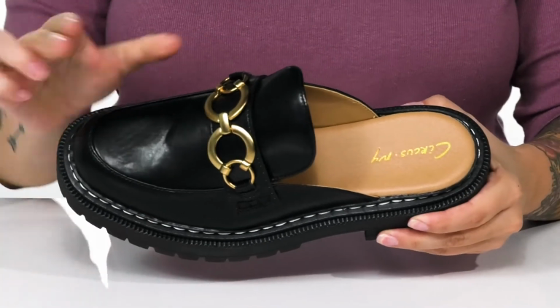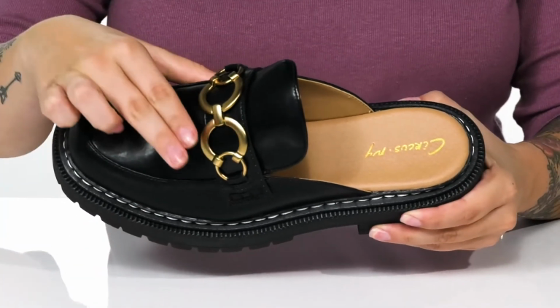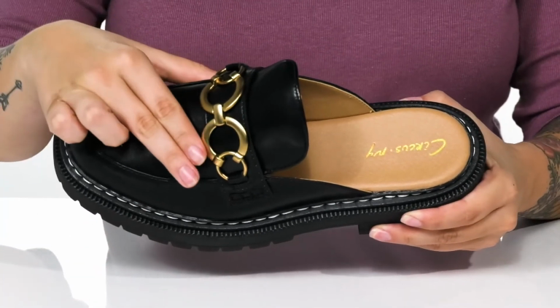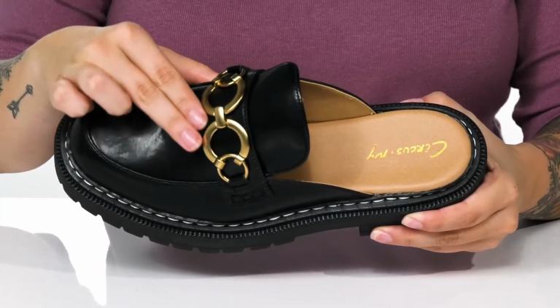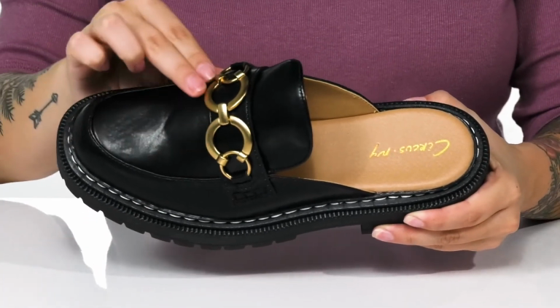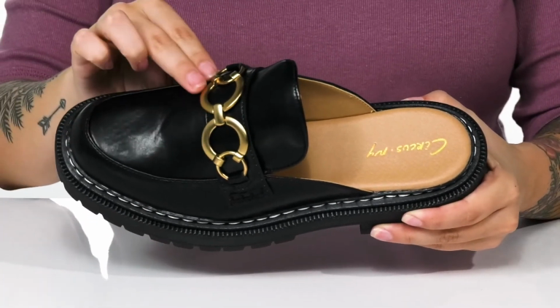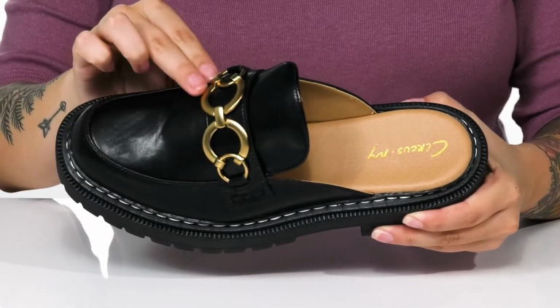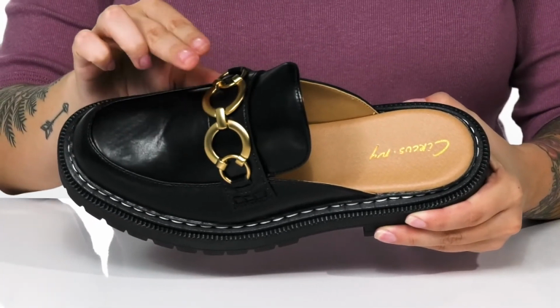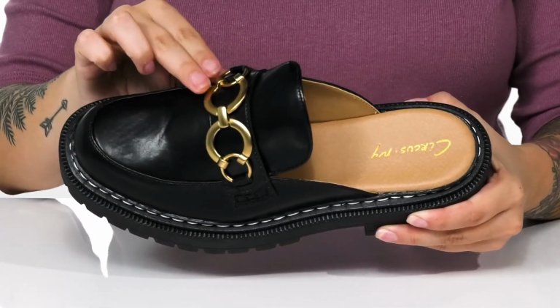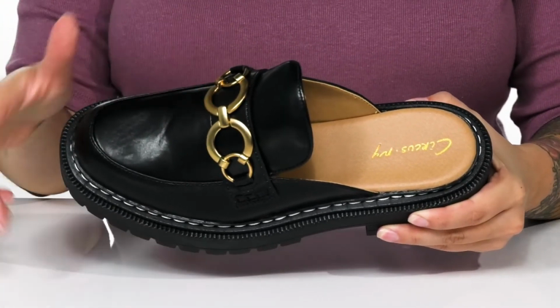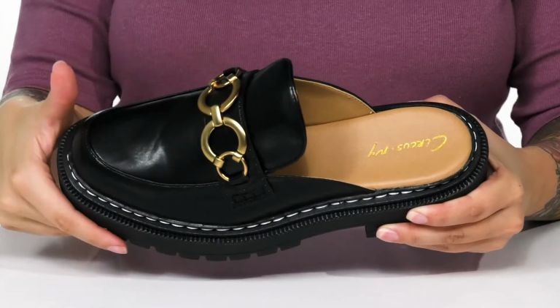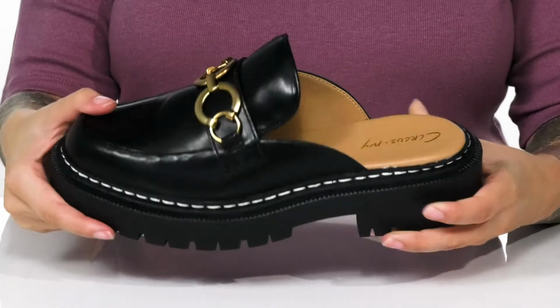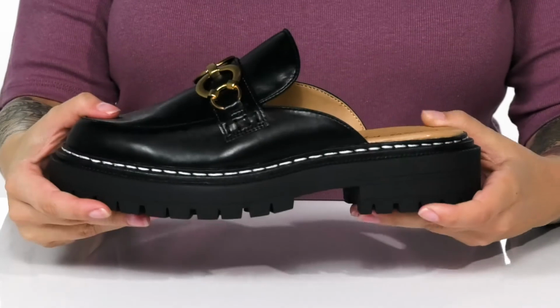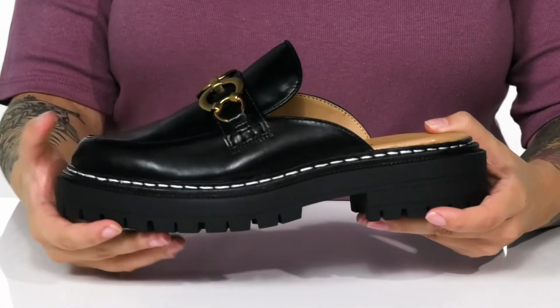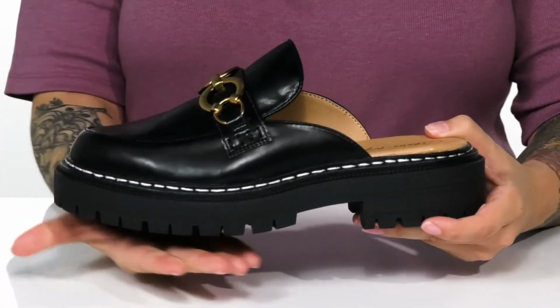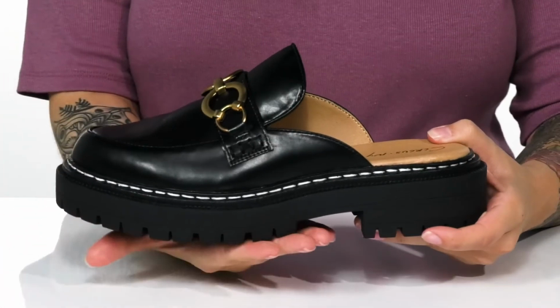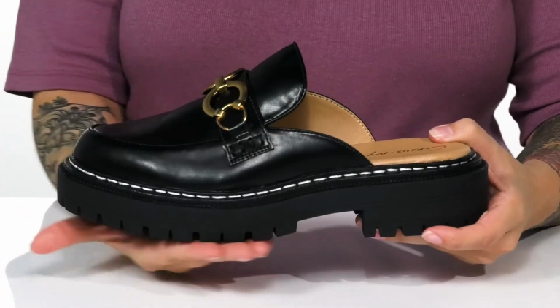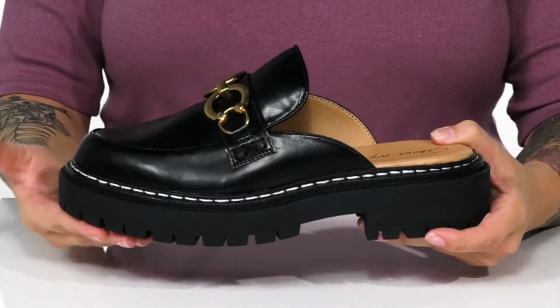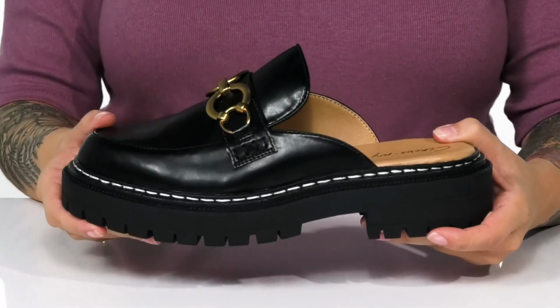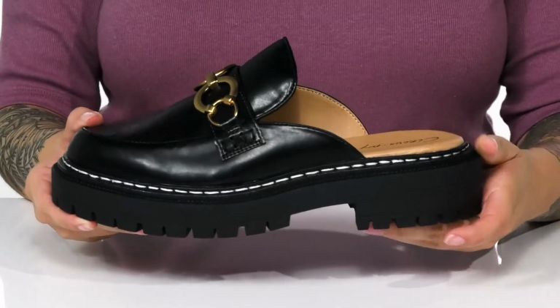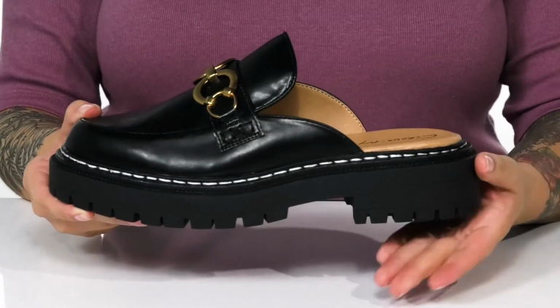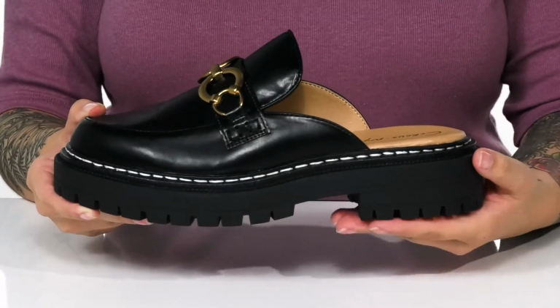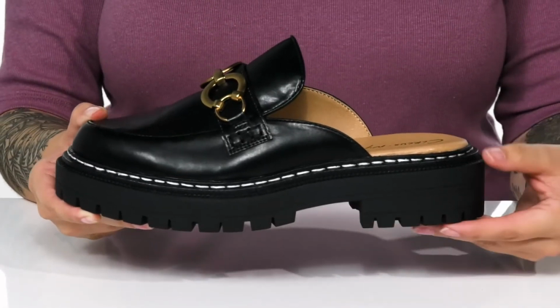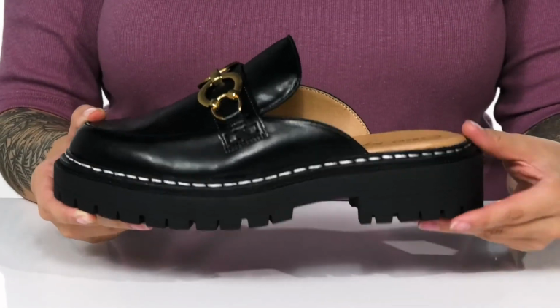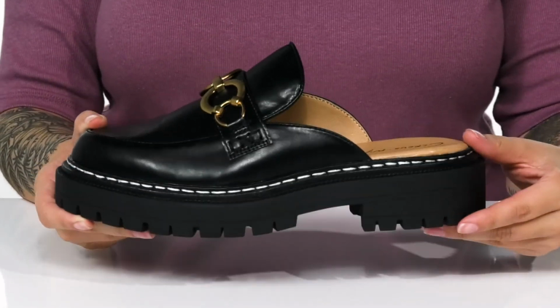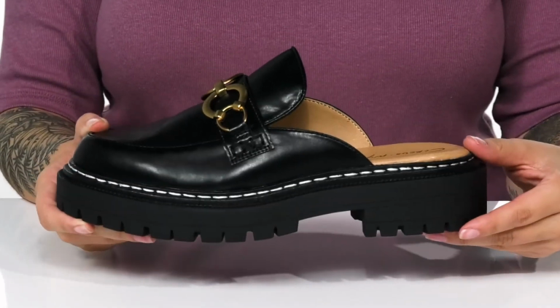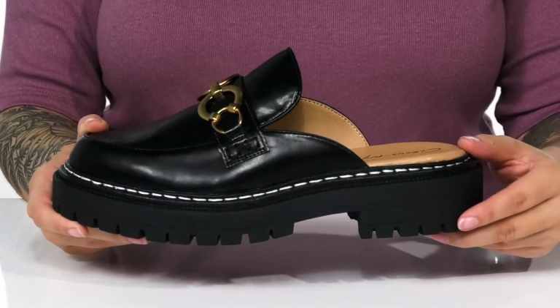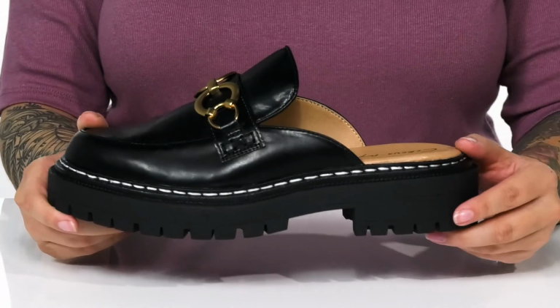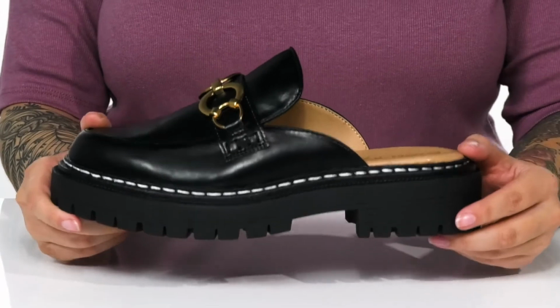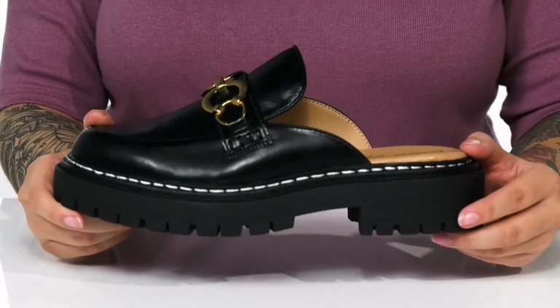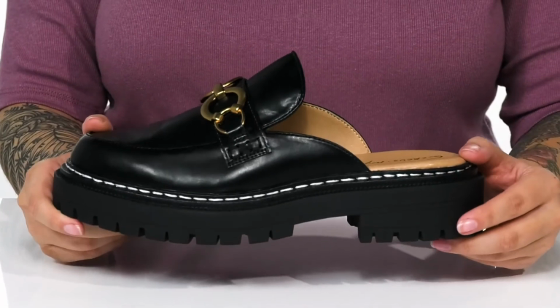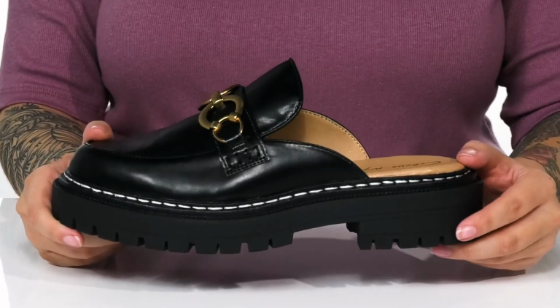These feature a chain-like detailing on top for some added style. They do have a platform midsole with a heel at the back that is going to boost you up about an inch and a half in height.